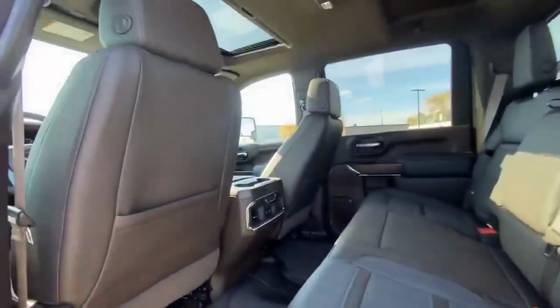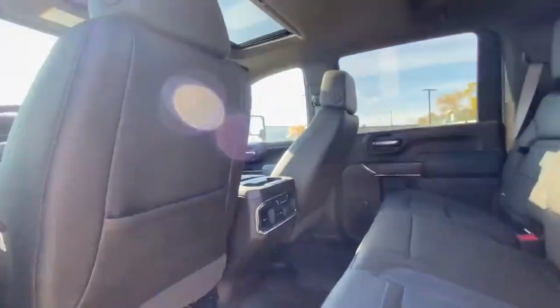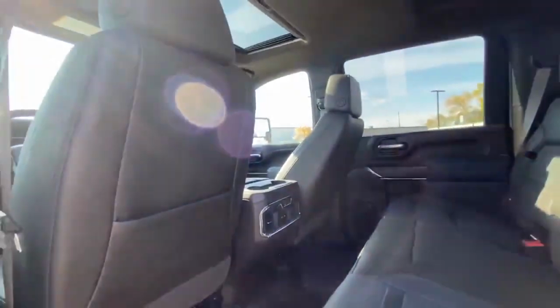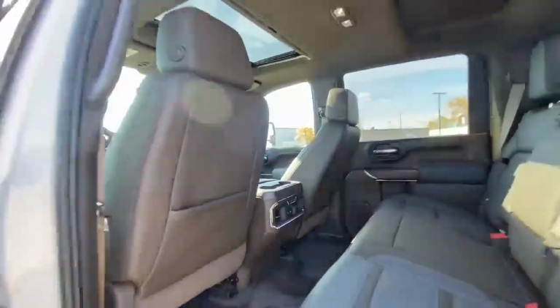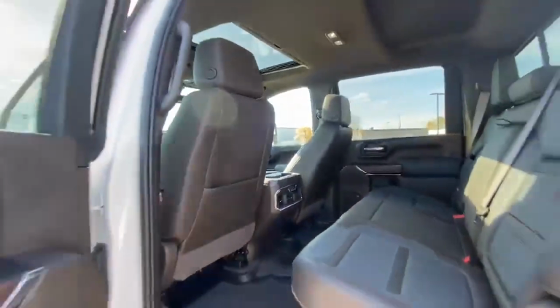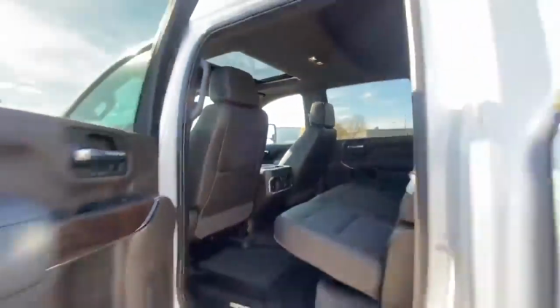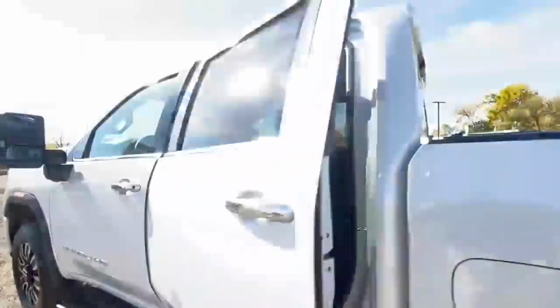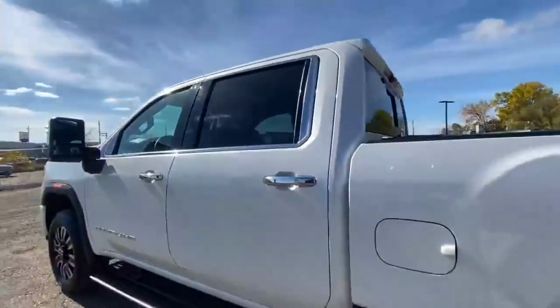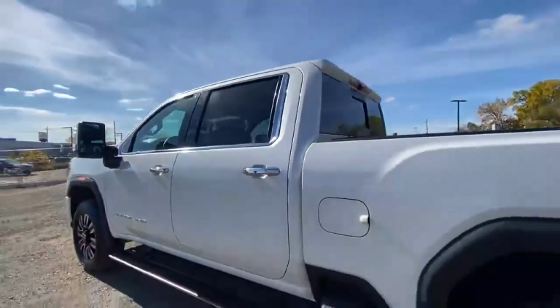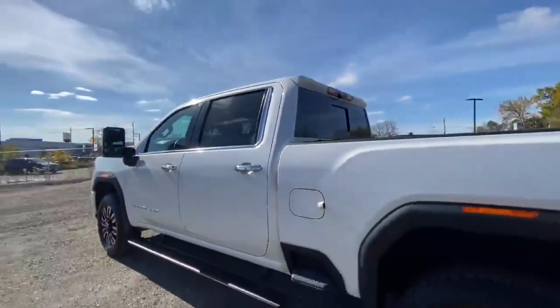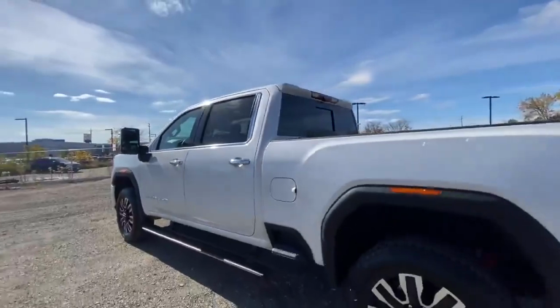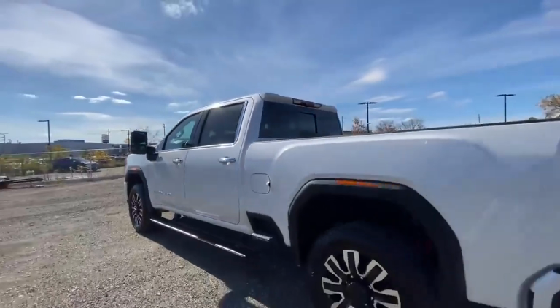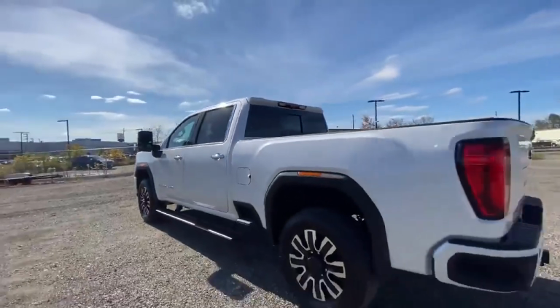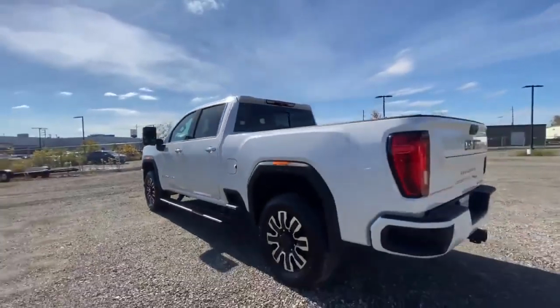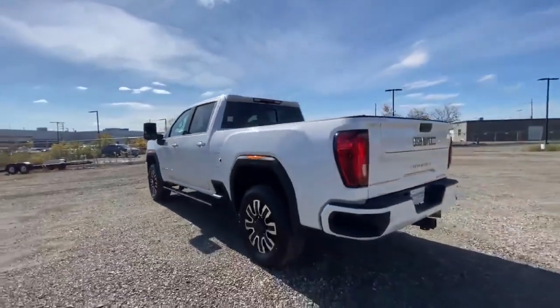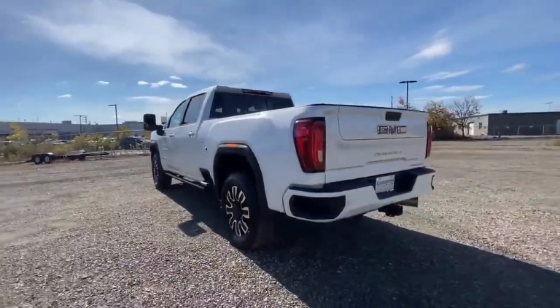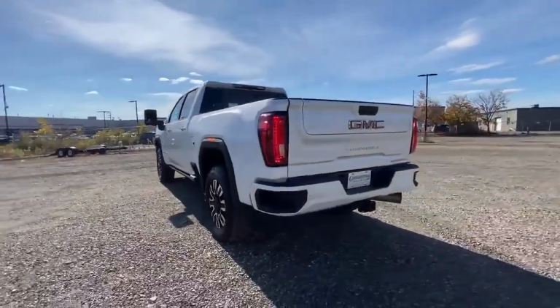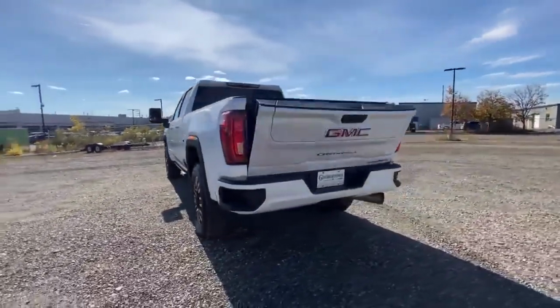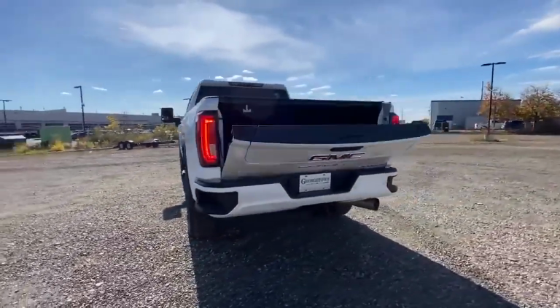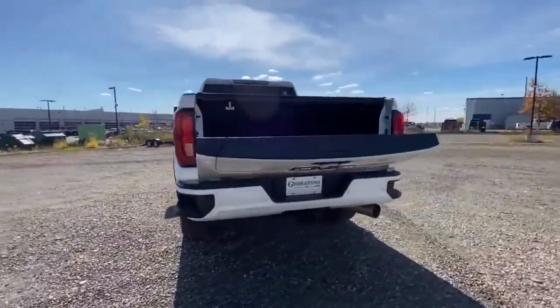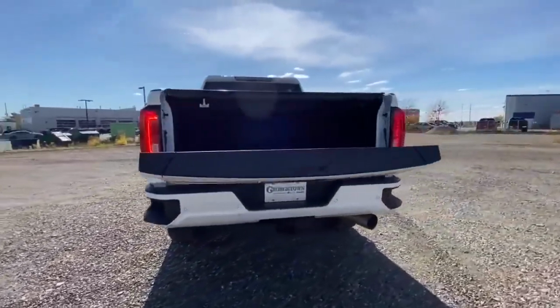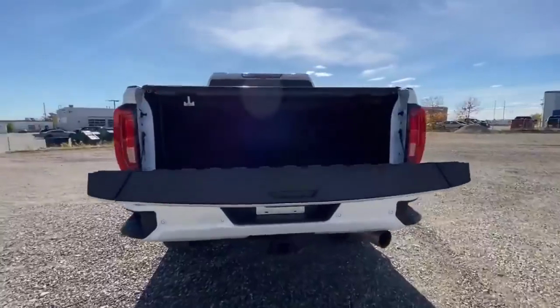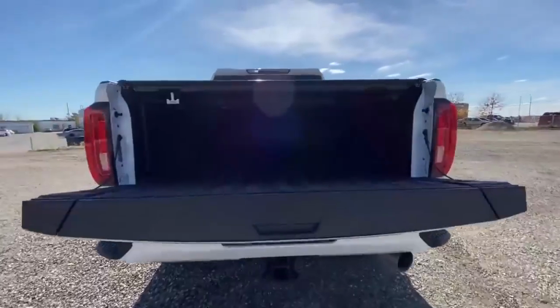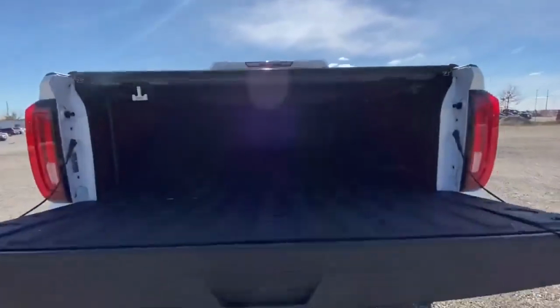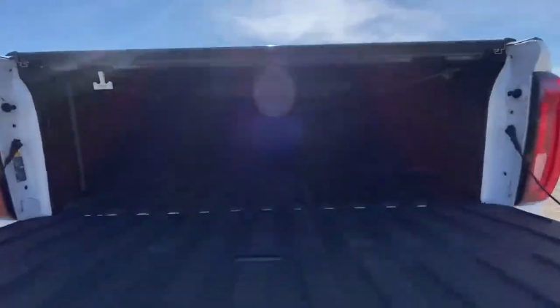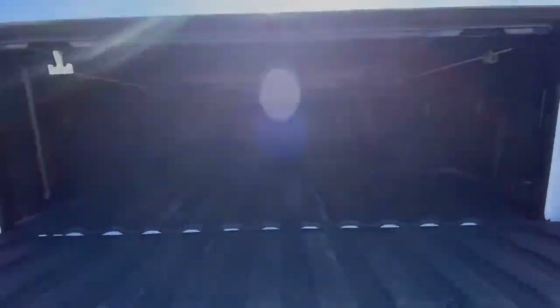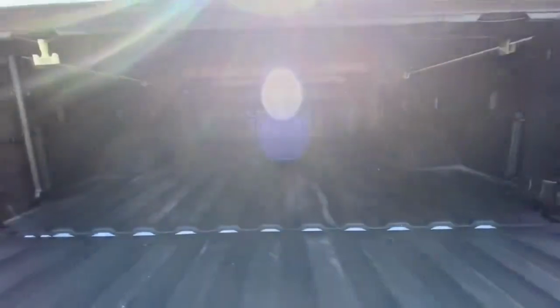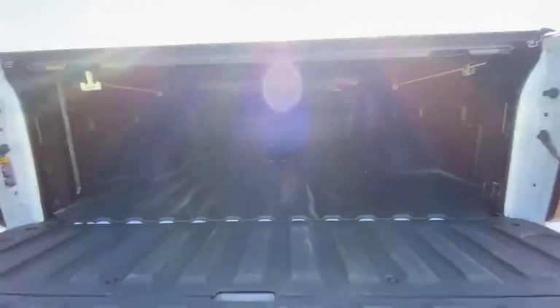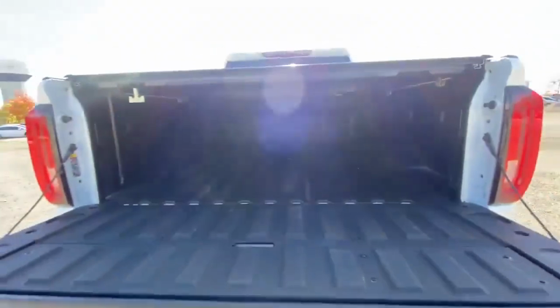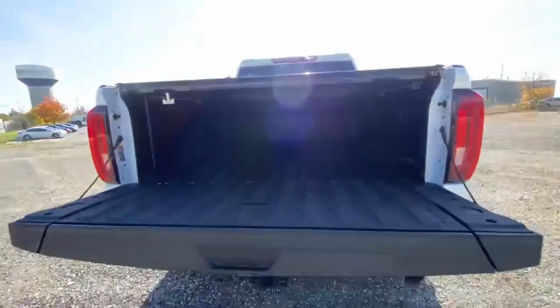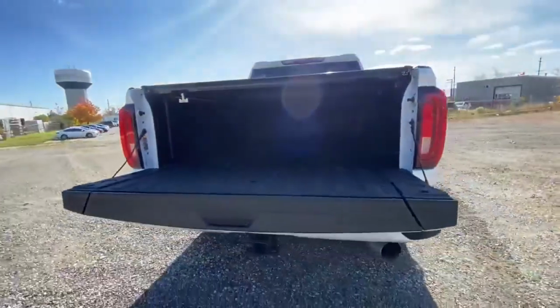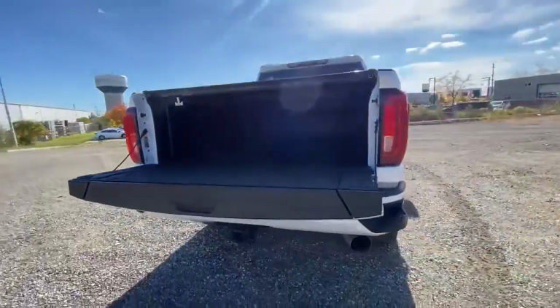This one comes with a crew cab and a standard bed at the back, making it a perfect blend of size and power. It's just got about 12,000 kilometers on it and it's retailing for $96,900 plus HST and licensing.